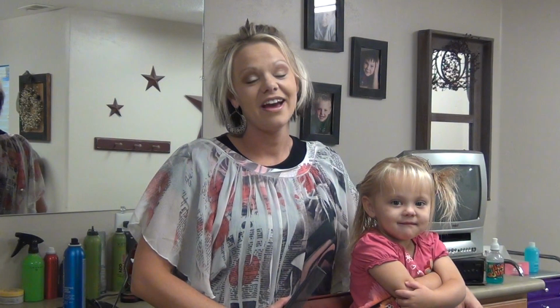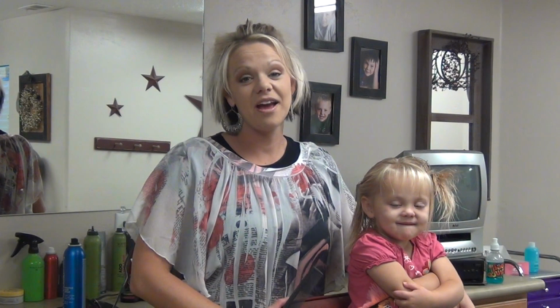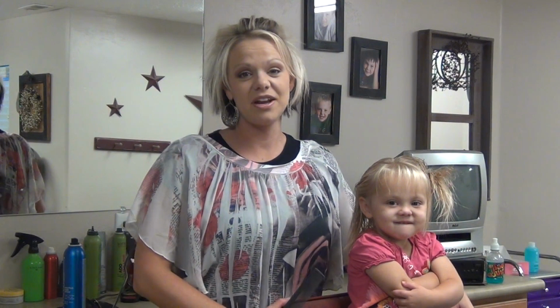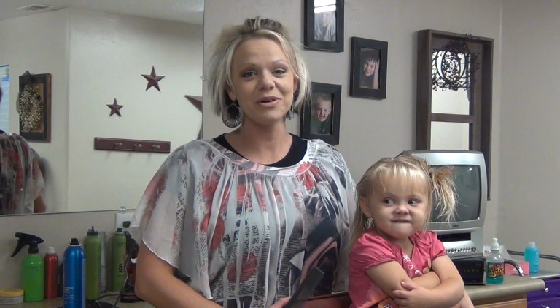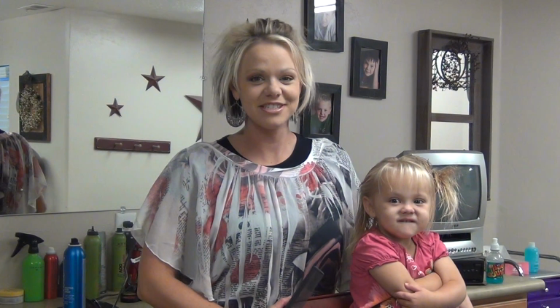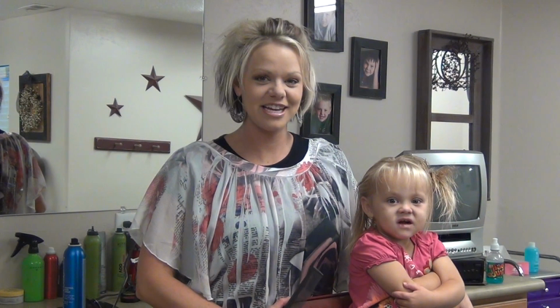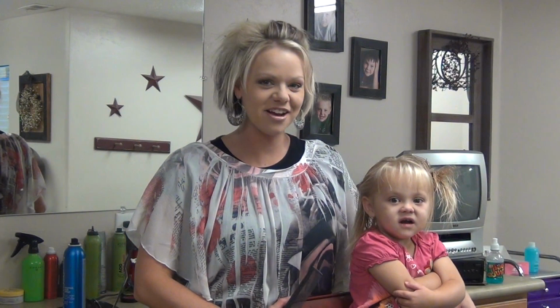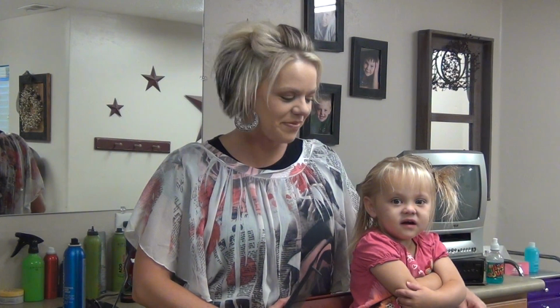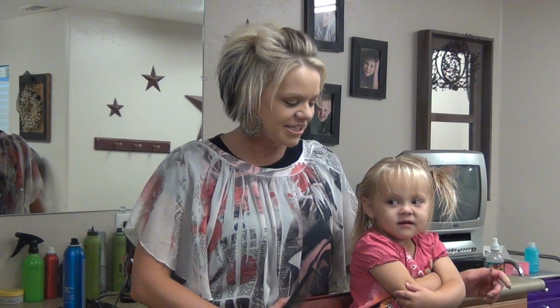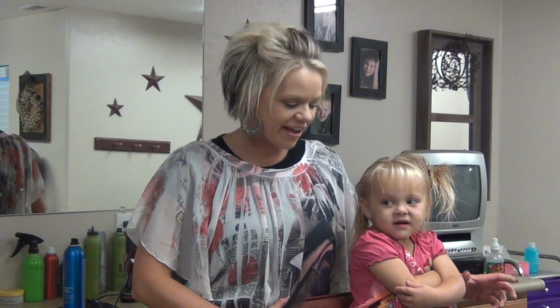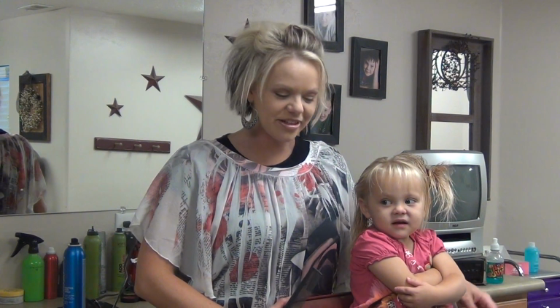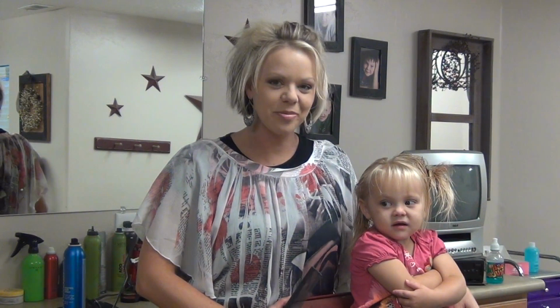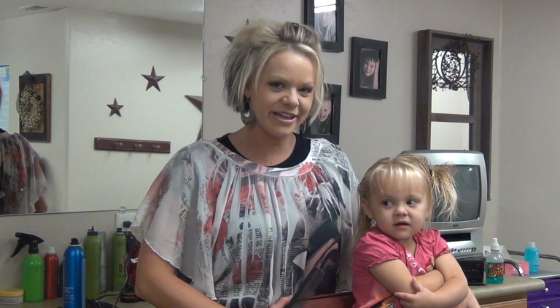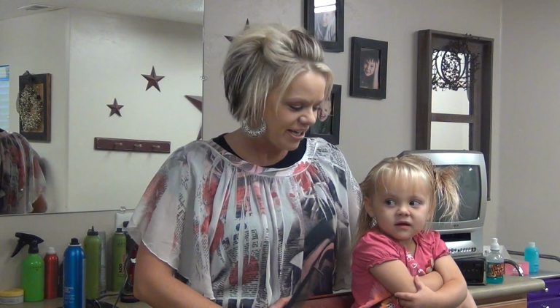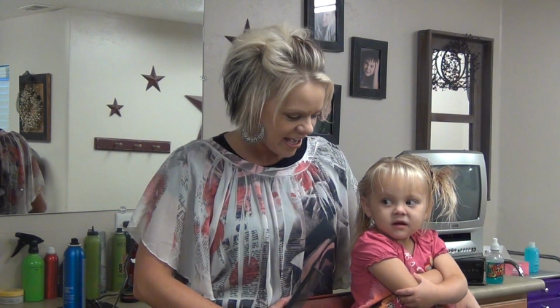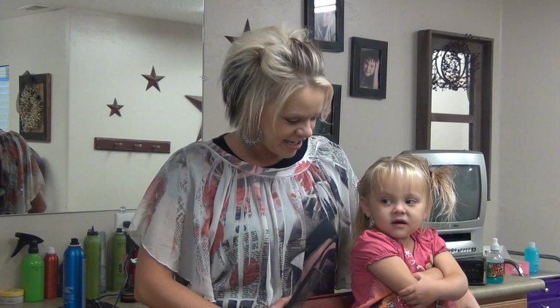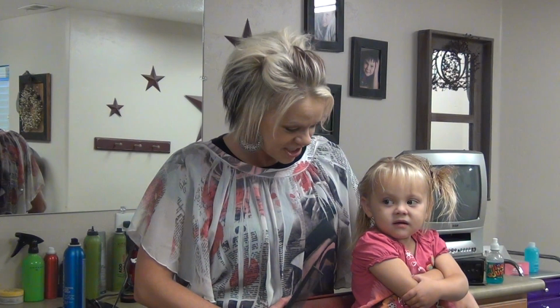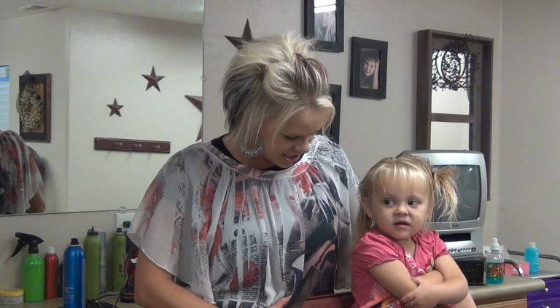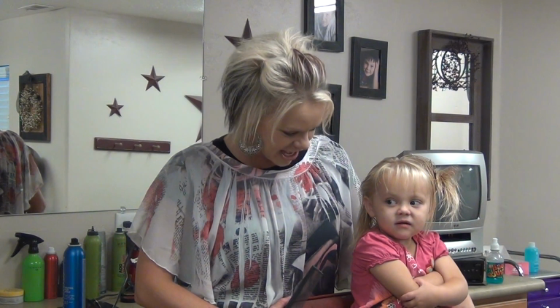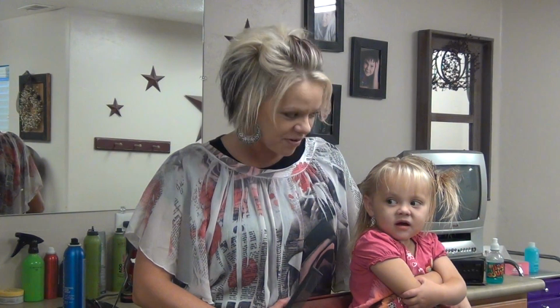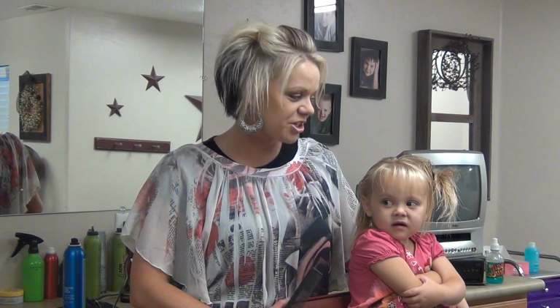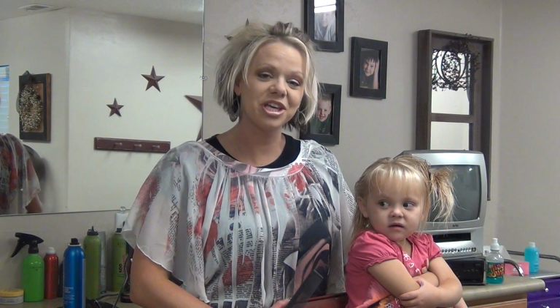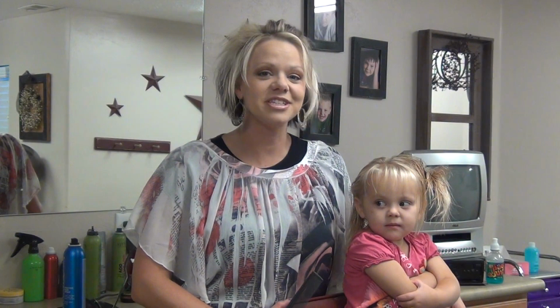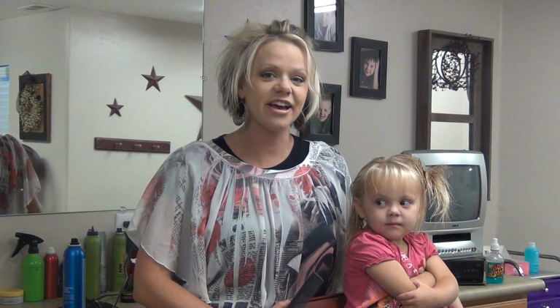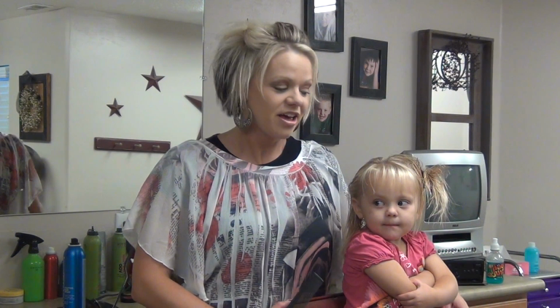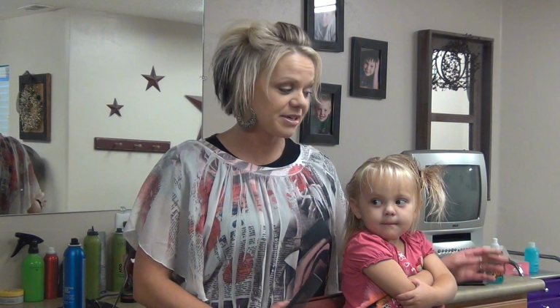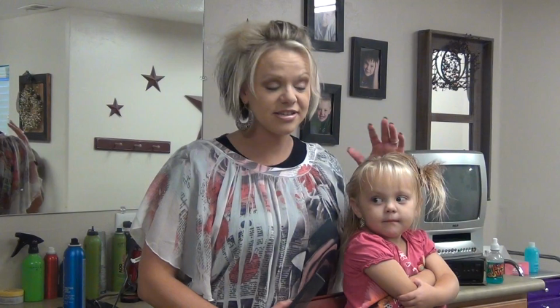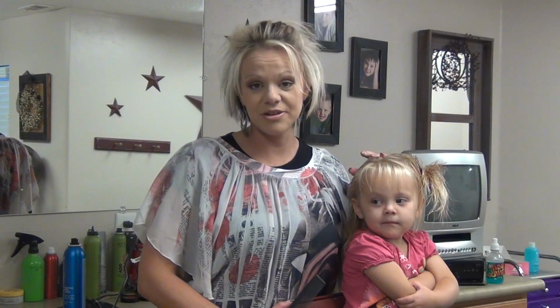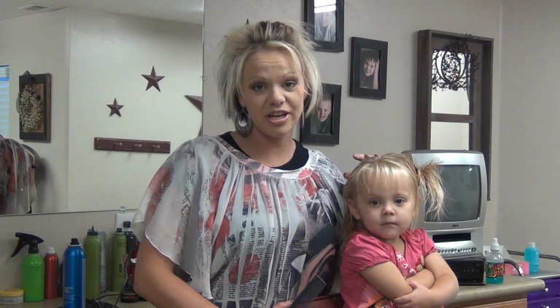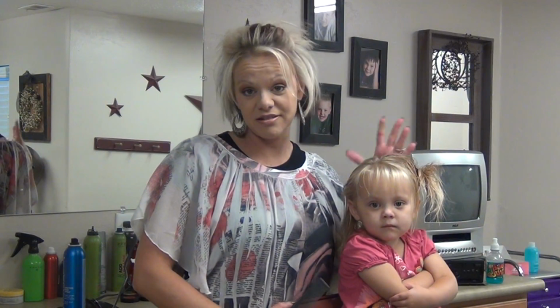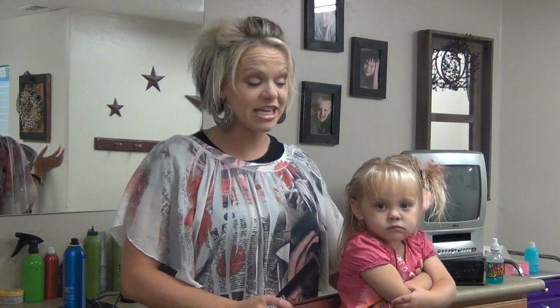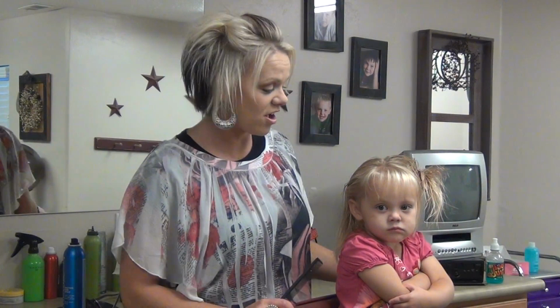Hi, I'm Jordana from boysandgirlshairstyles.com. Today I have my little girl Braylon. She is two and a half and we're going to show a cute little style. This style stays in really good all day long.